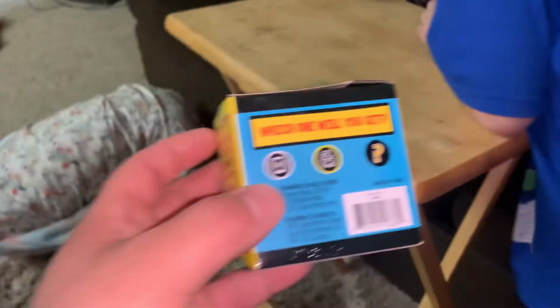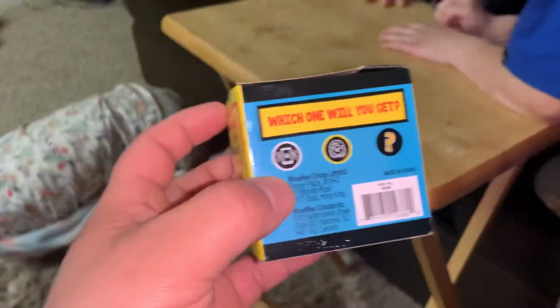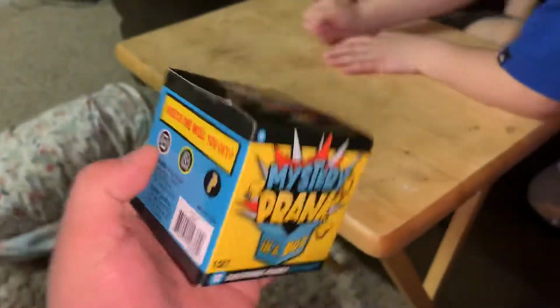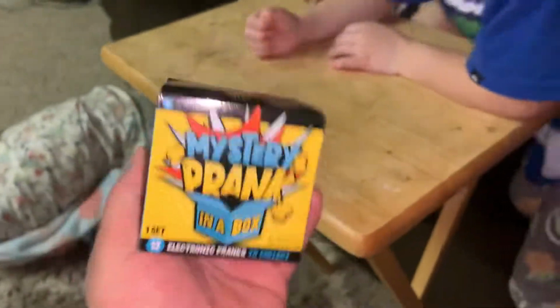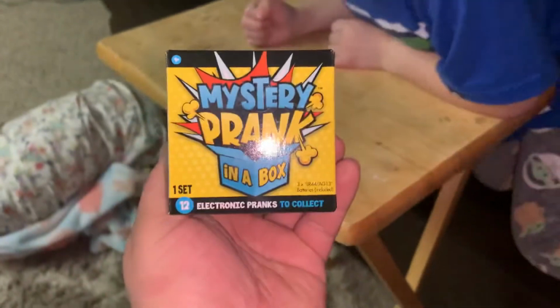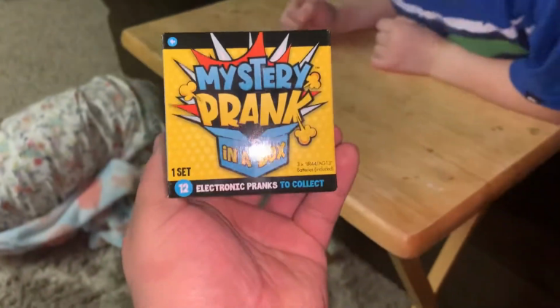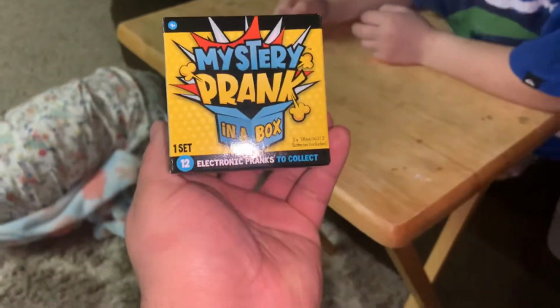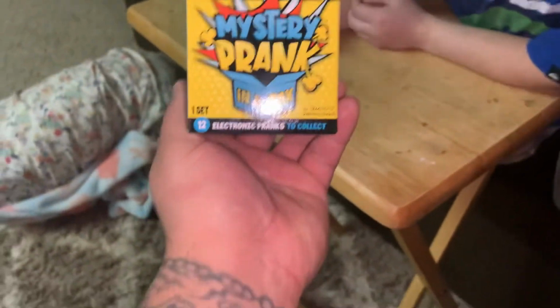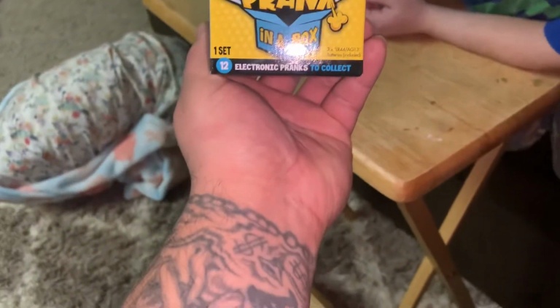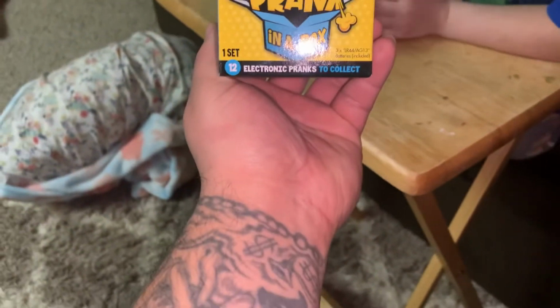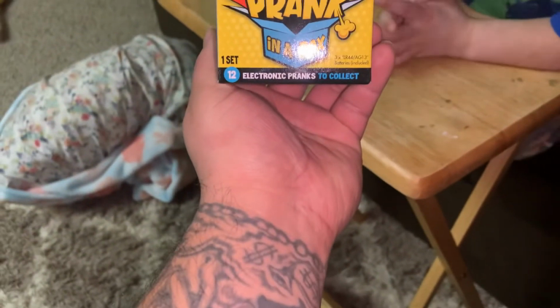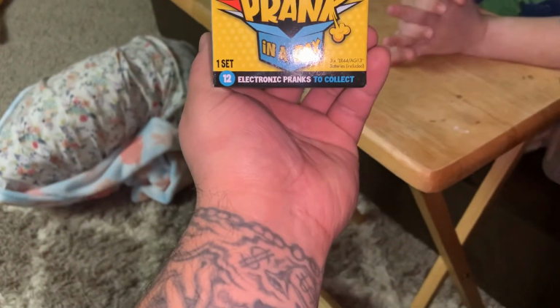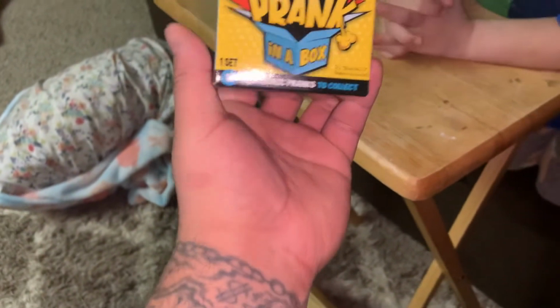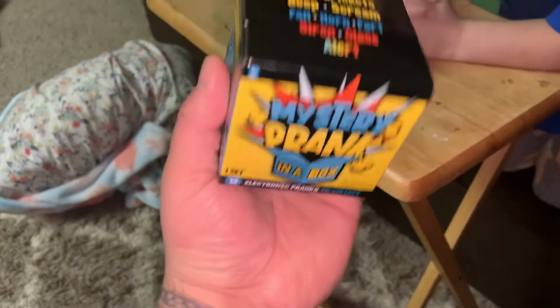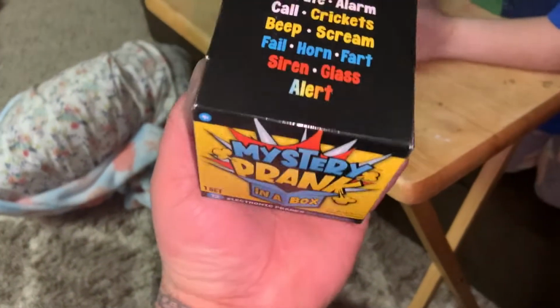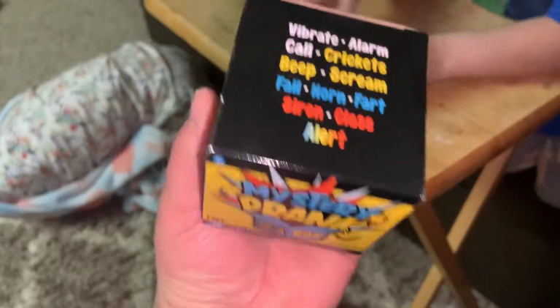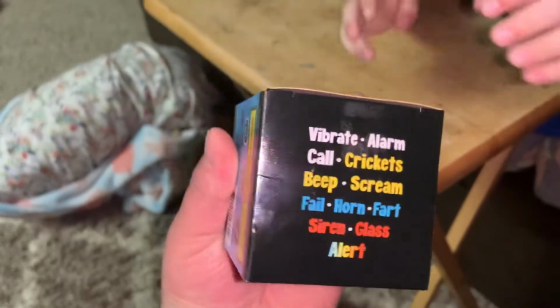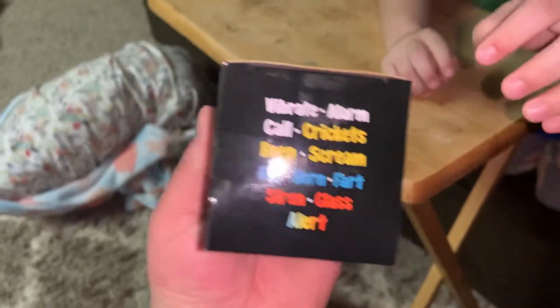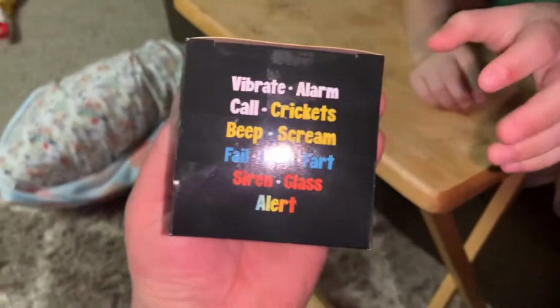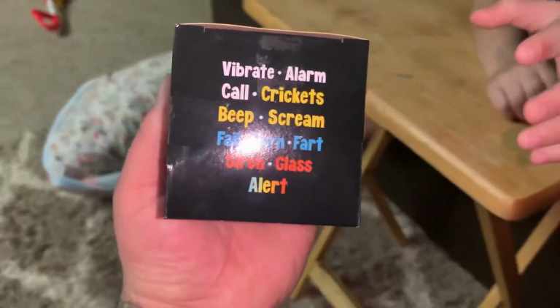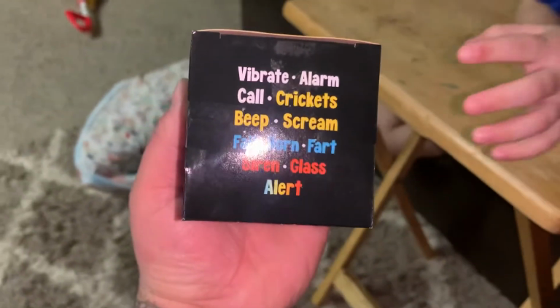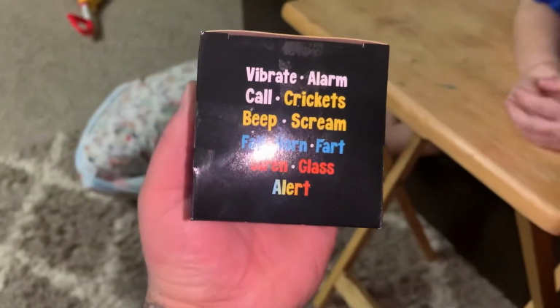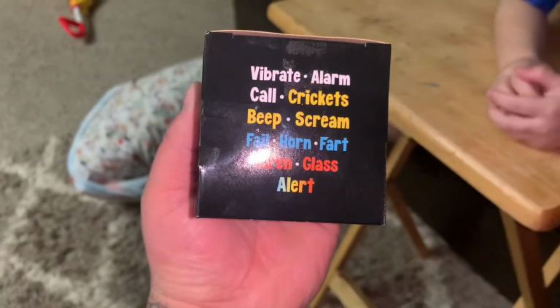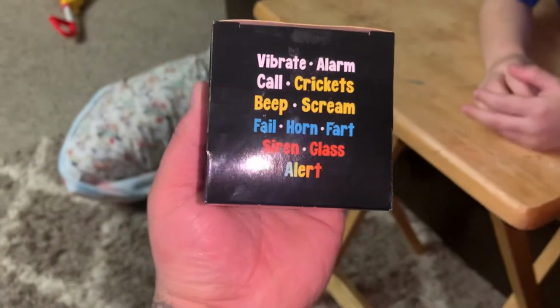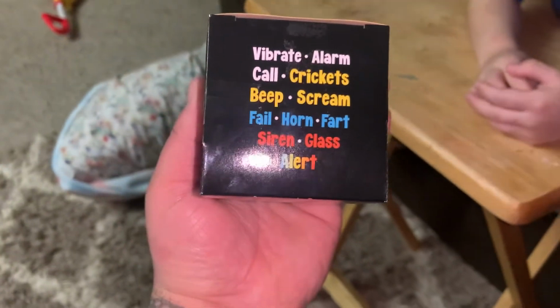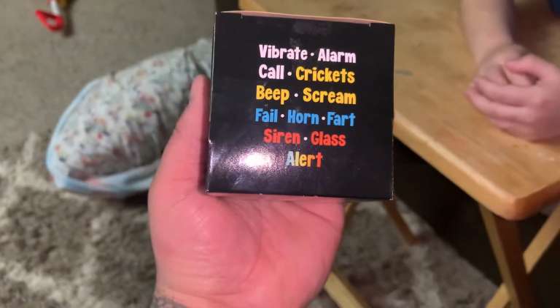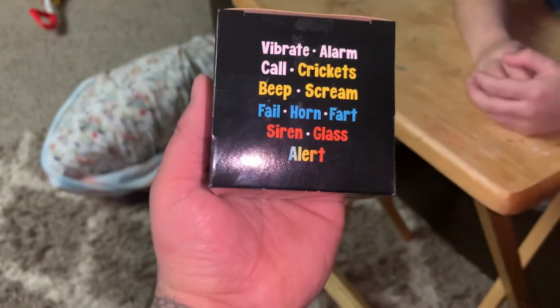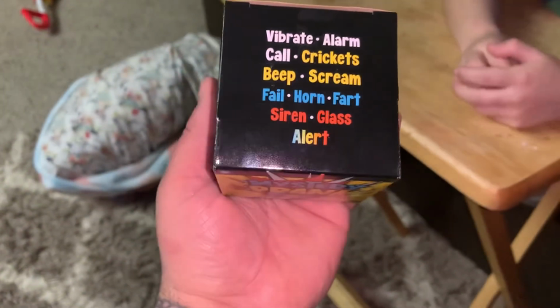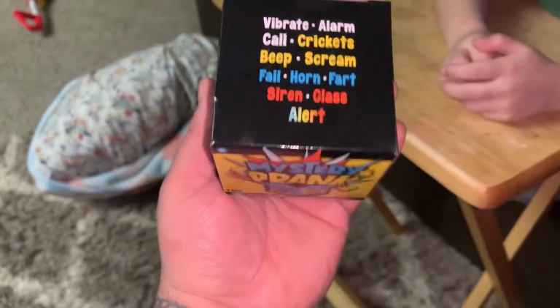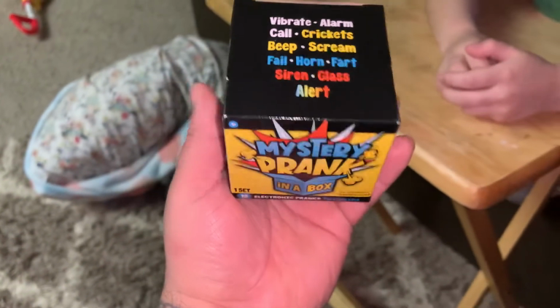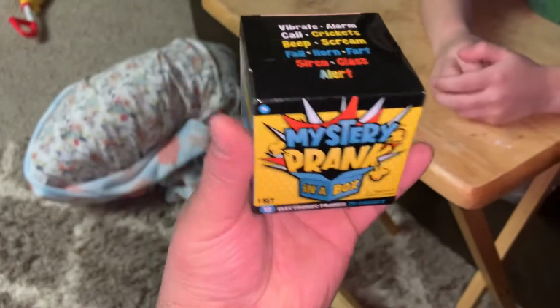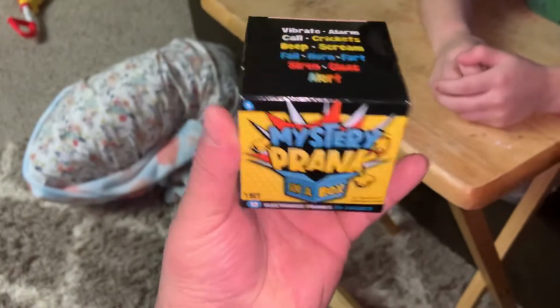Mystery prank in the box — electronic prank to collect. Vibrate, alarm, call, crickets, beep, scream, fail, horn, fart, sirens, glass, alert.